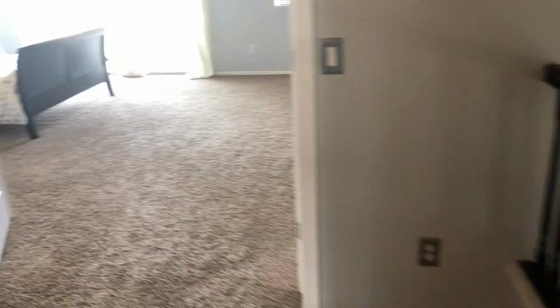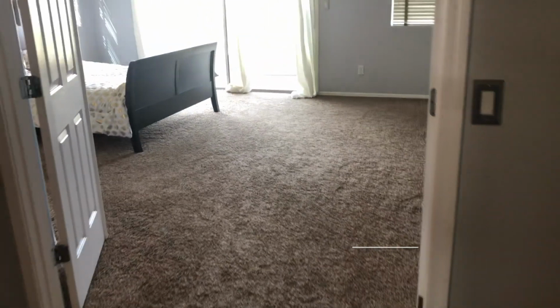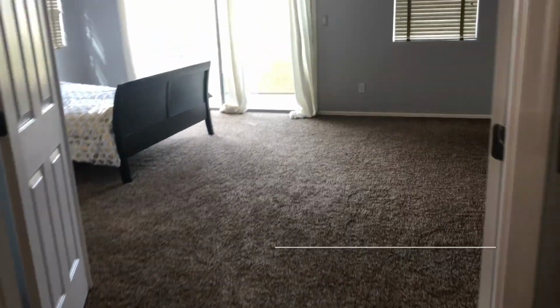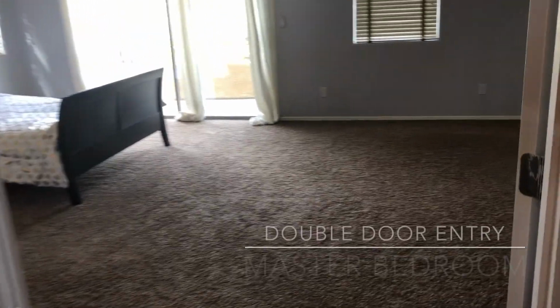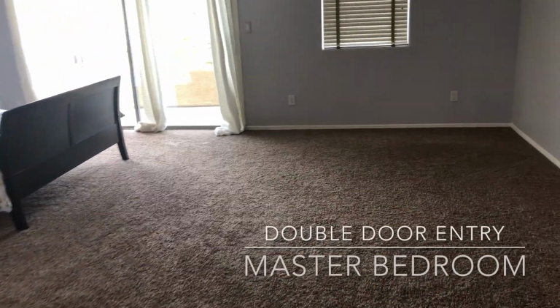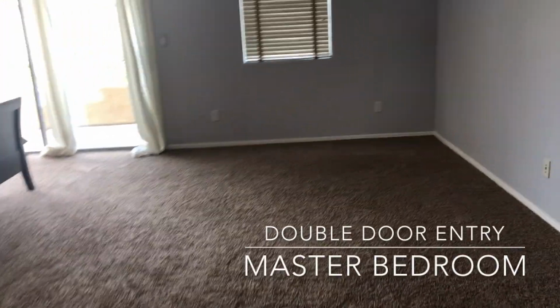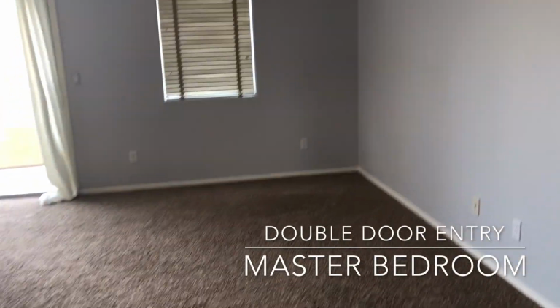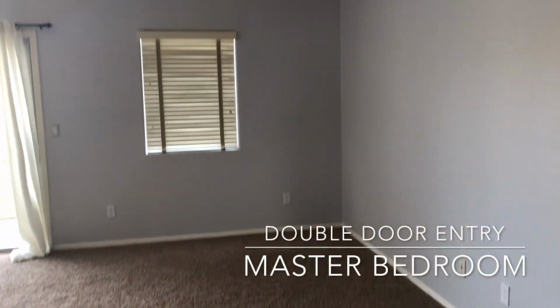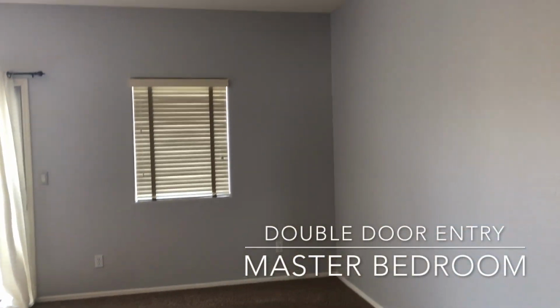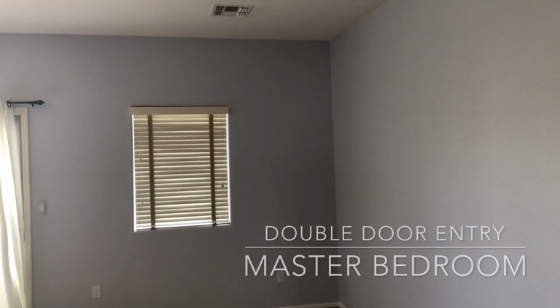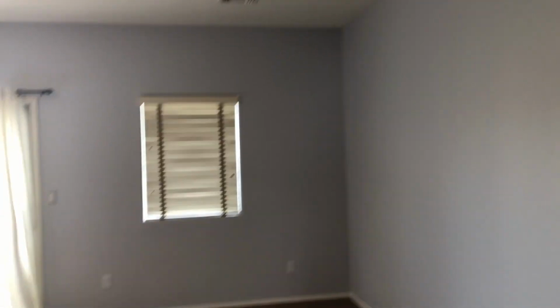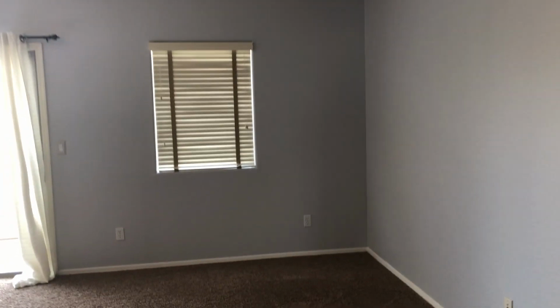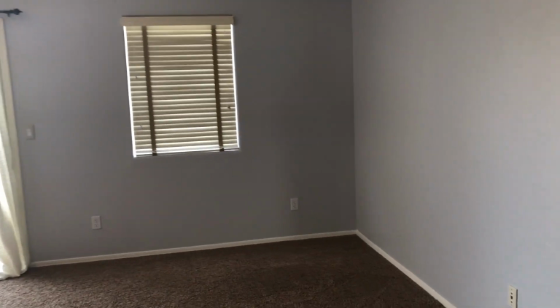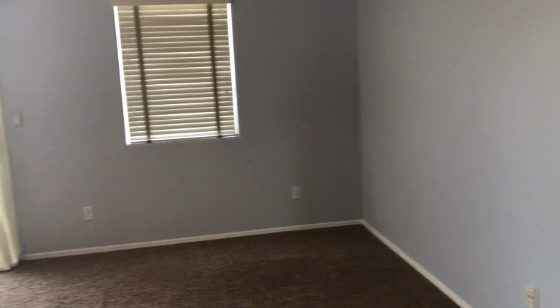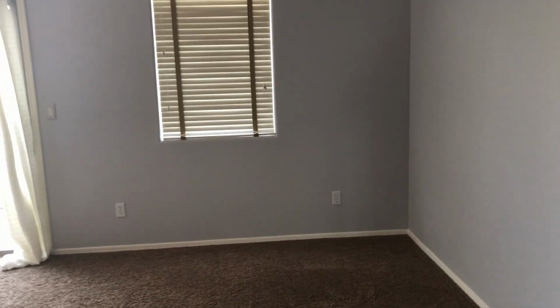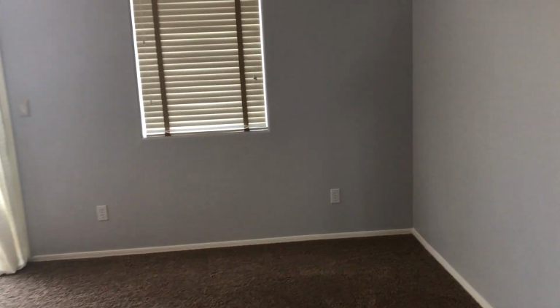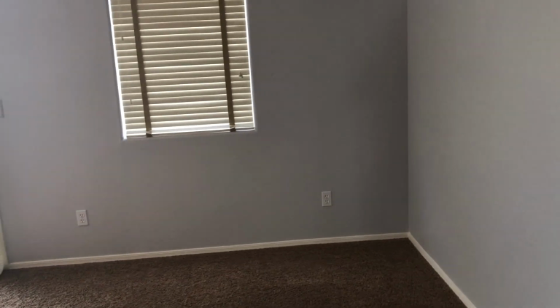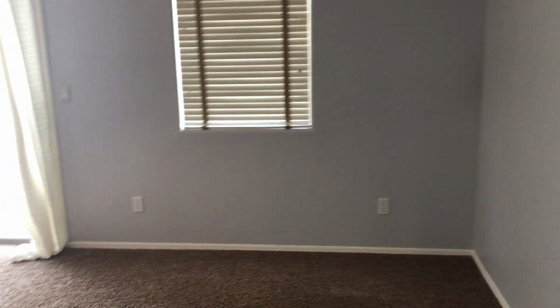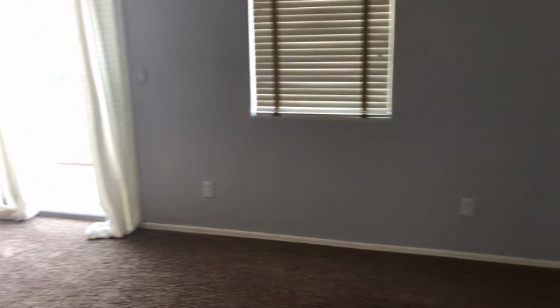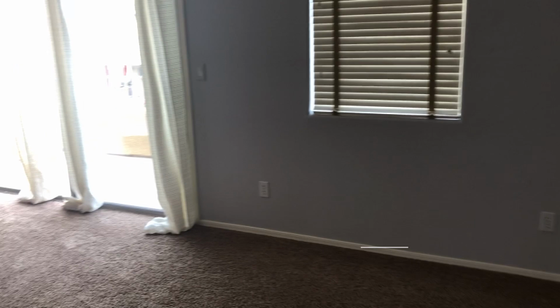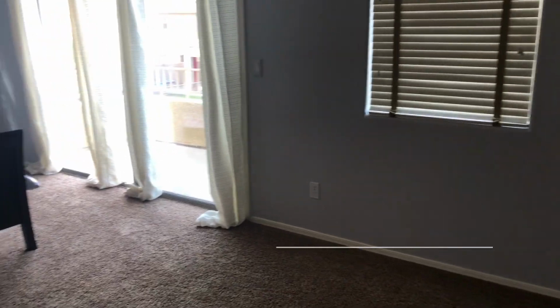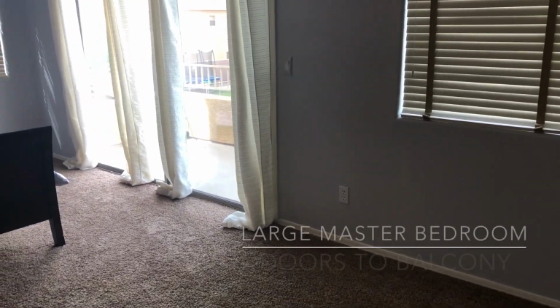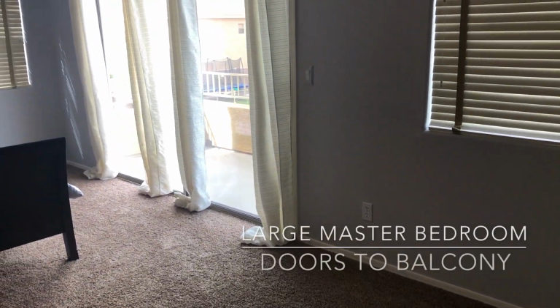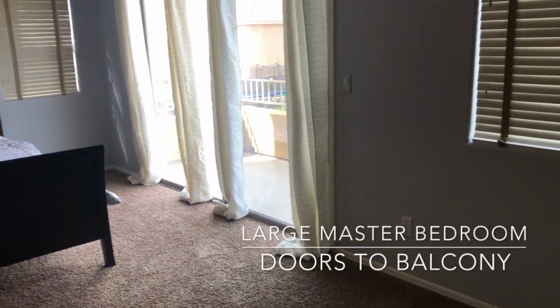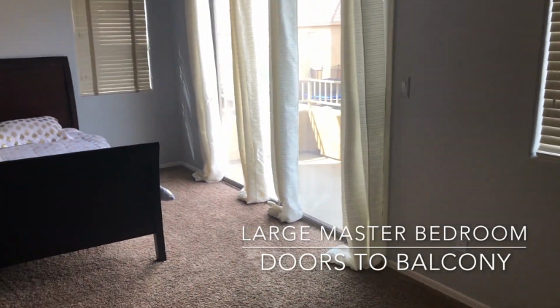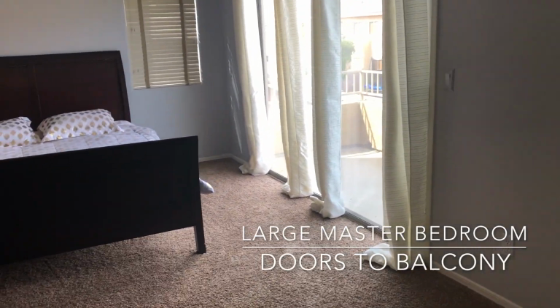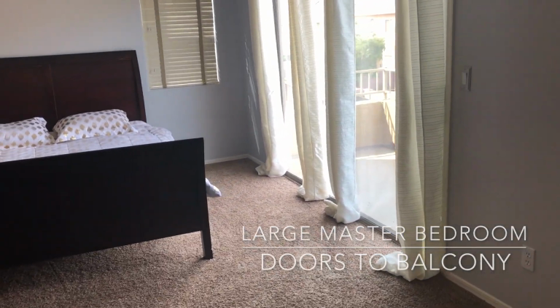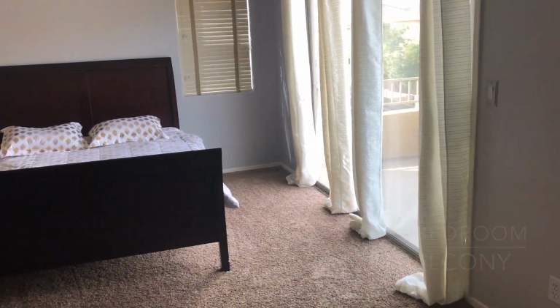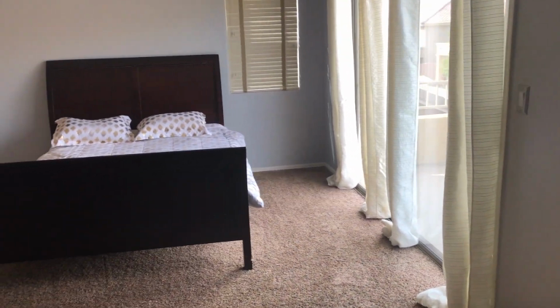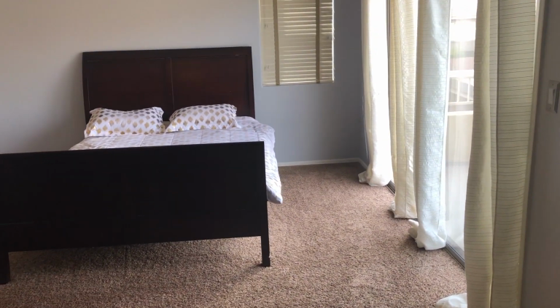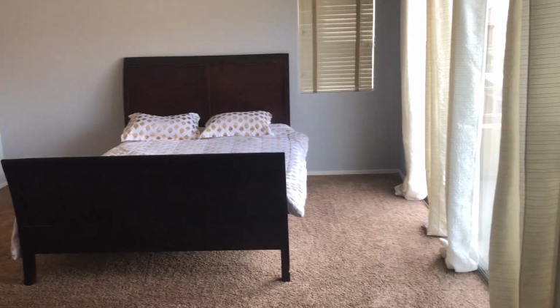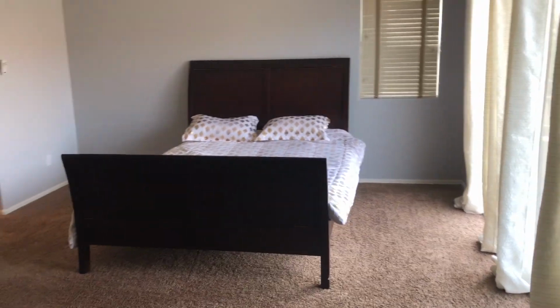Traveling to the master bedroom with double door entry. It's a very large master bedroom with a custom balcony, where you can enjoy coffee and views of the local mountains.